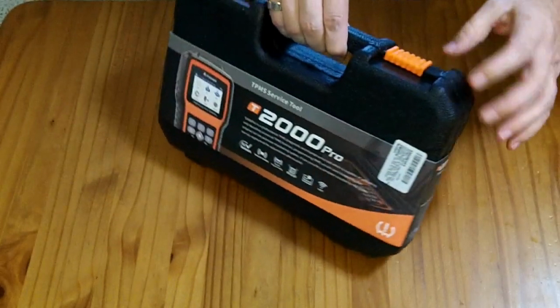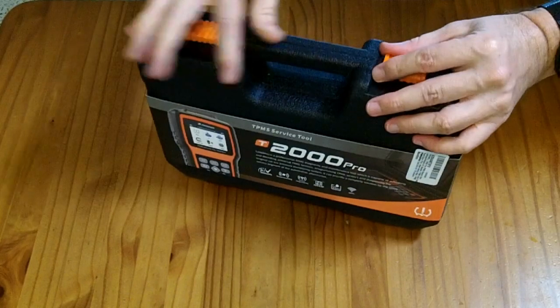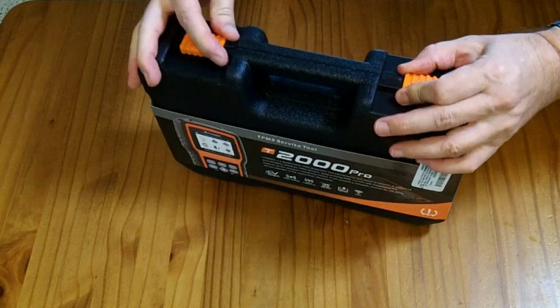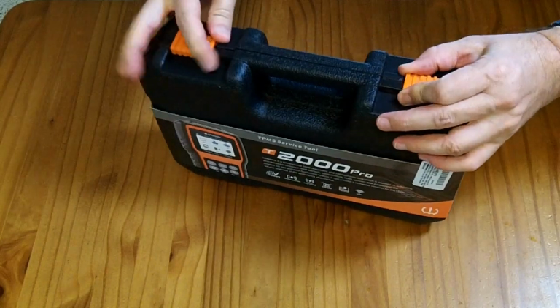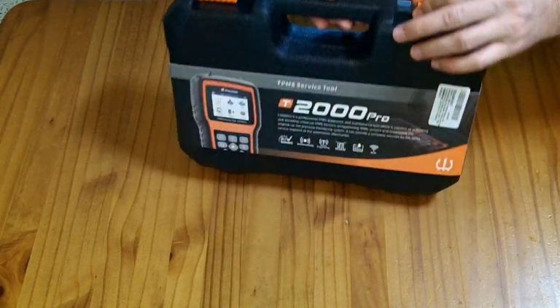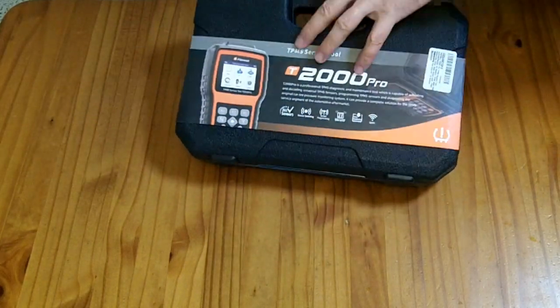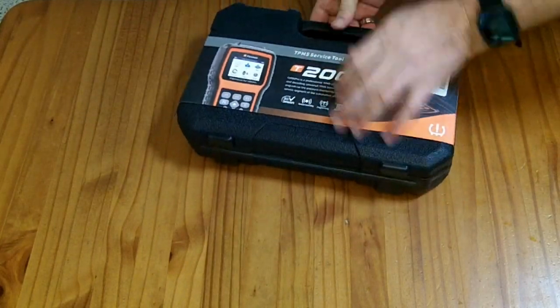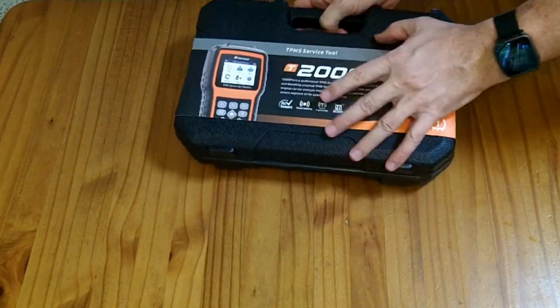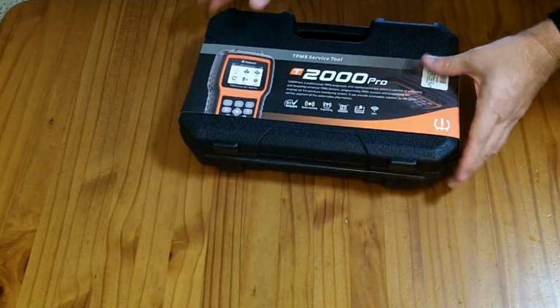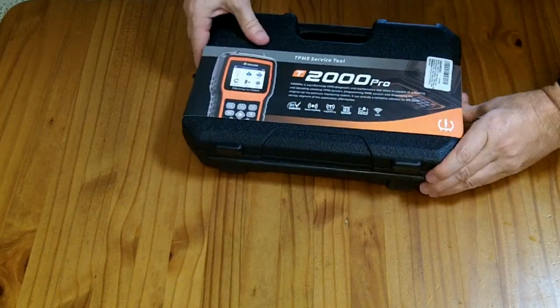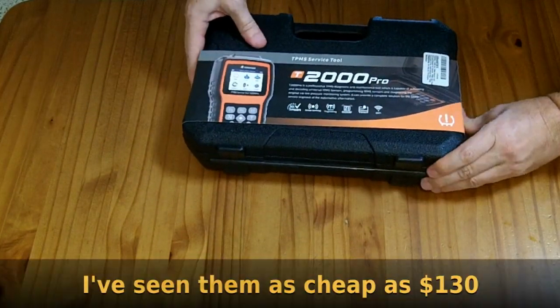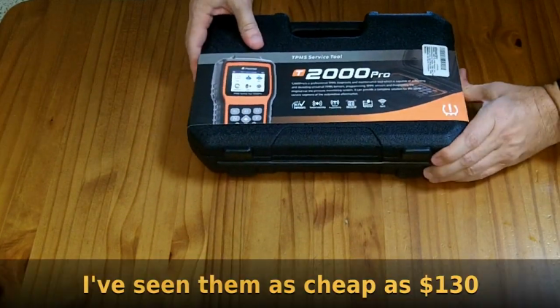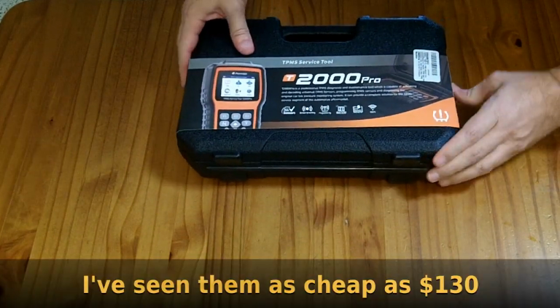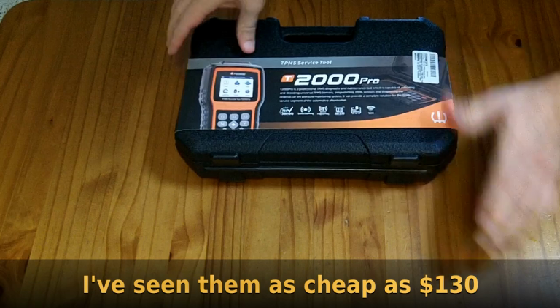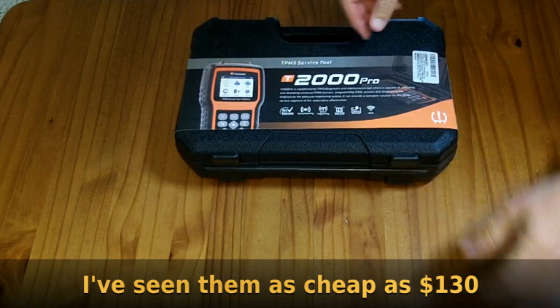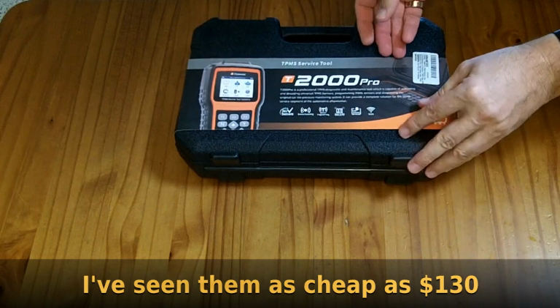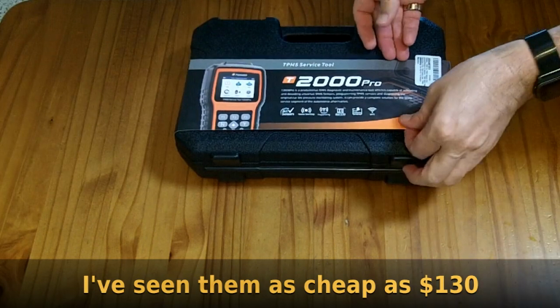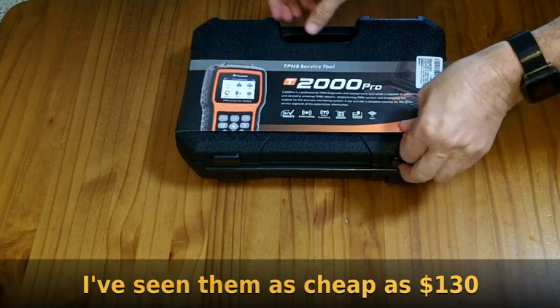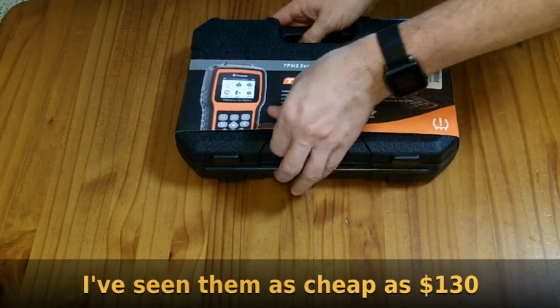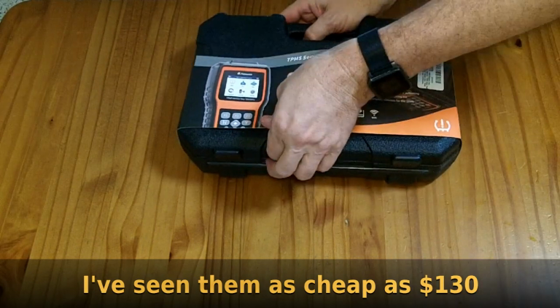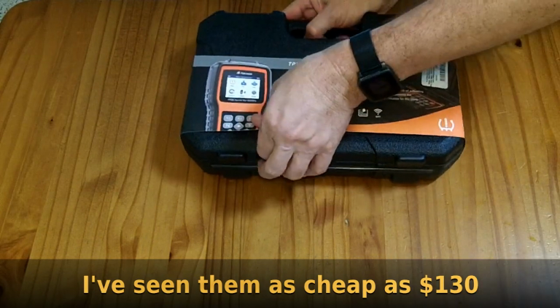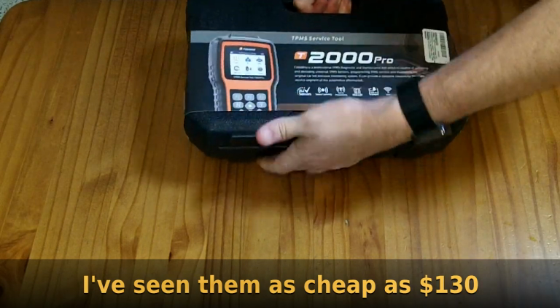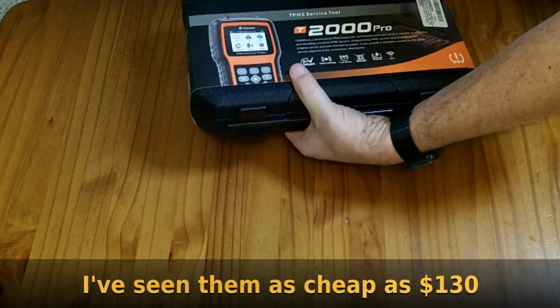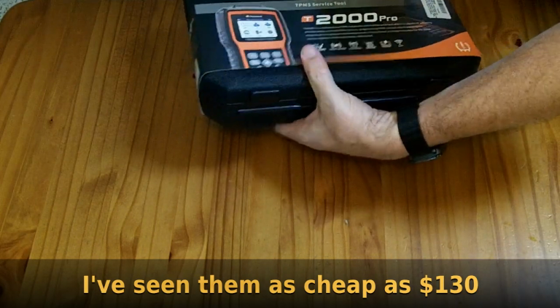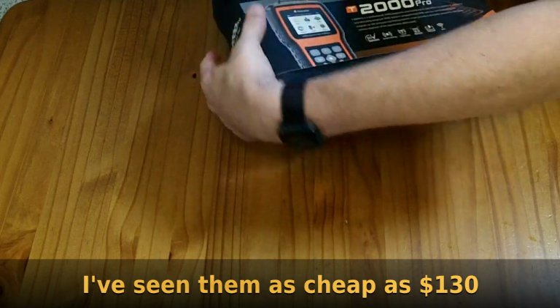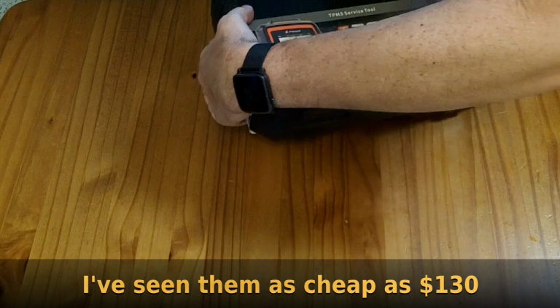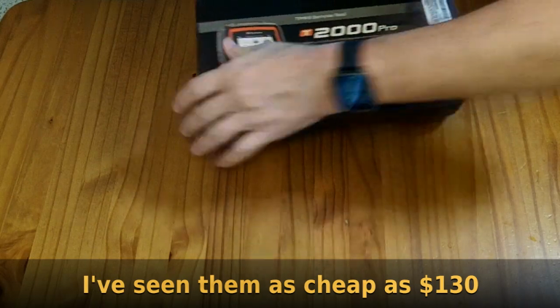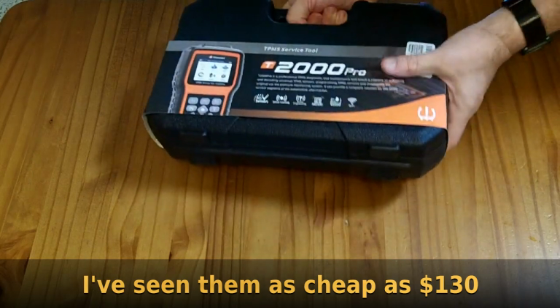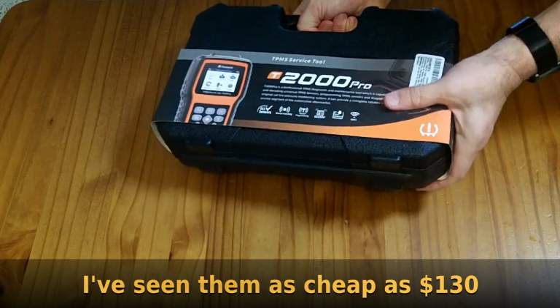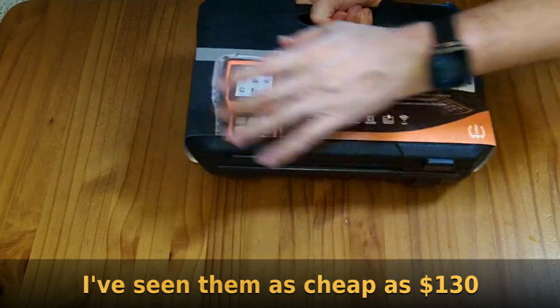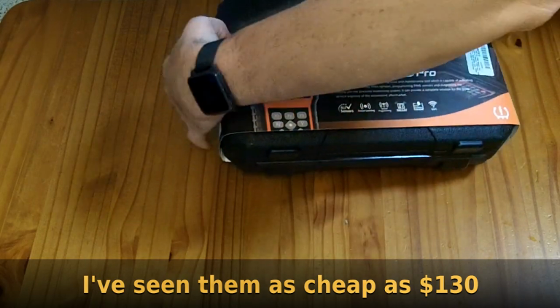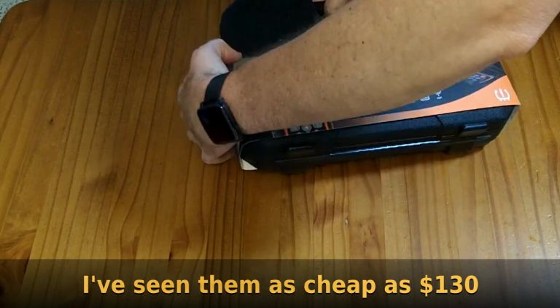I was sent this to review for free. It normally costs $250 if you wanted to buy one yourself. They haven't paid me for my review and my opinions remain my own.